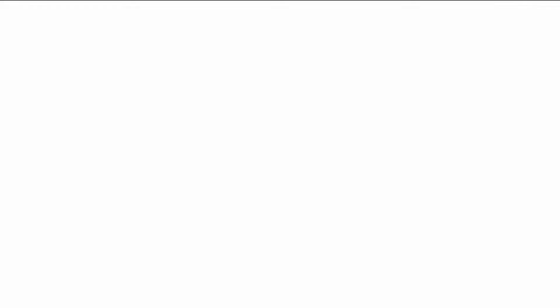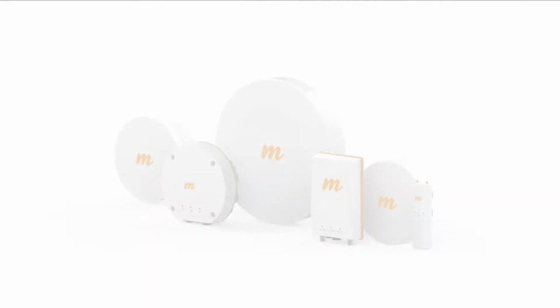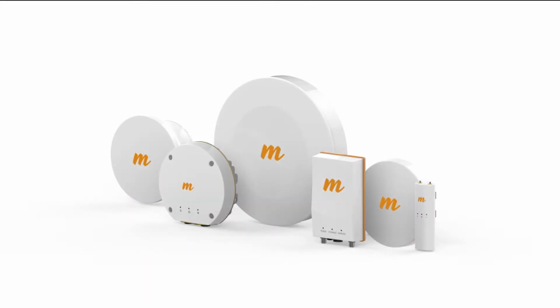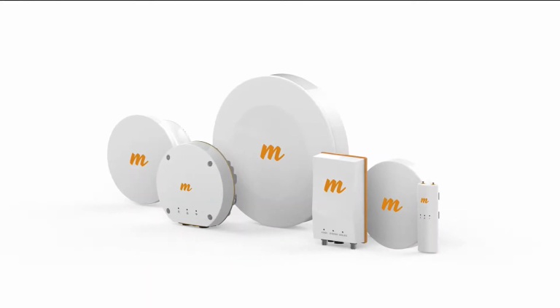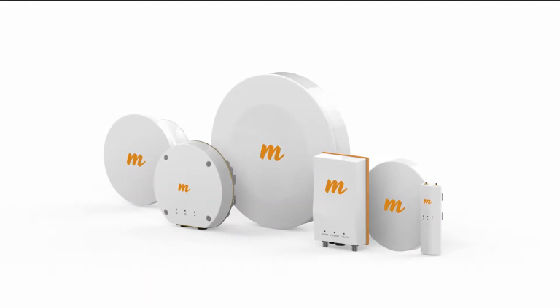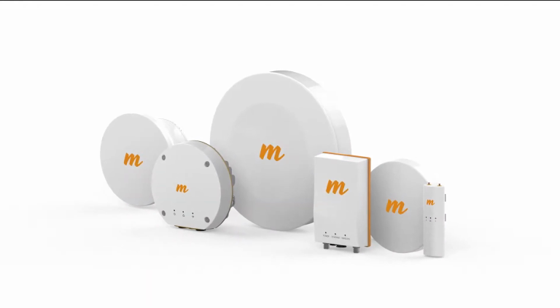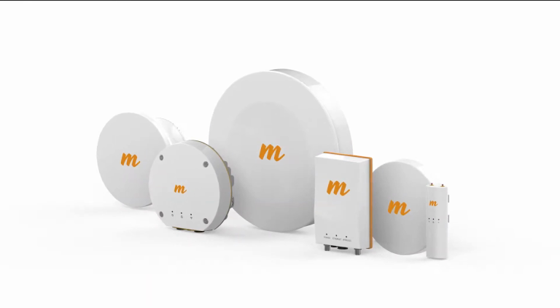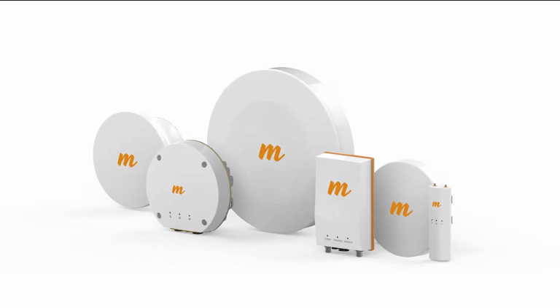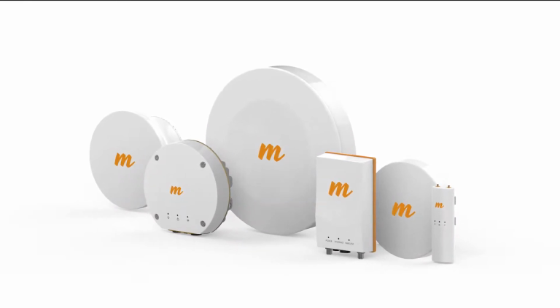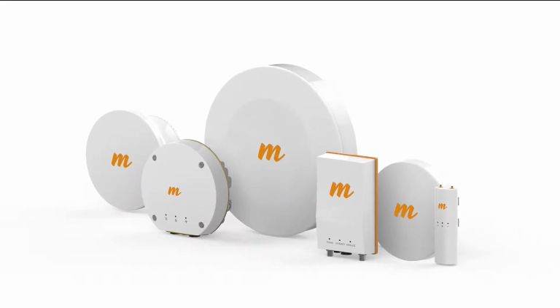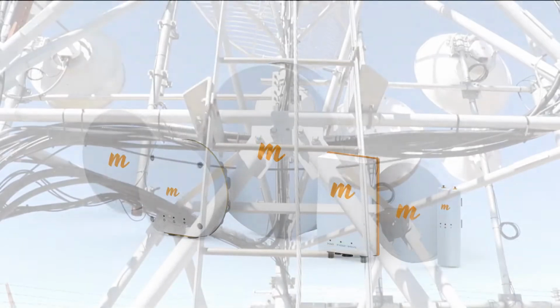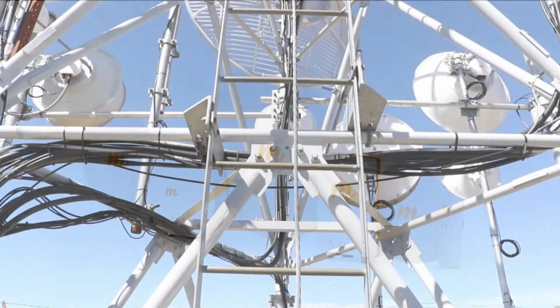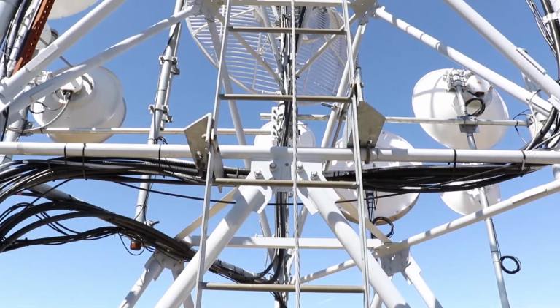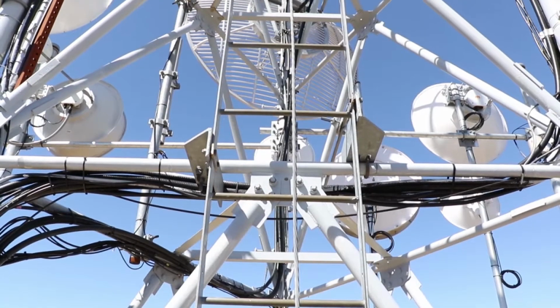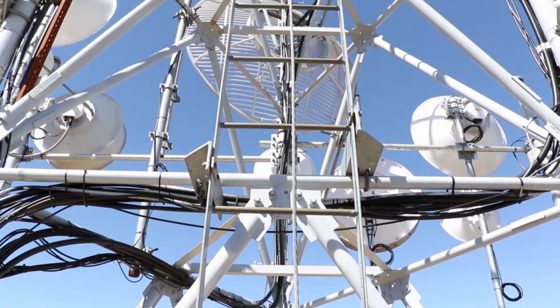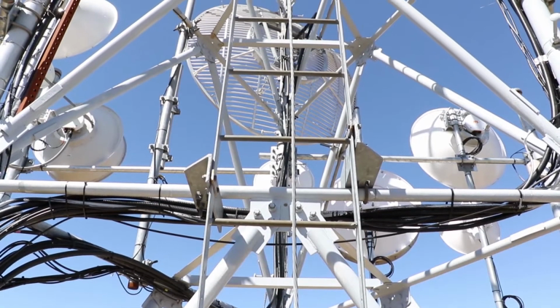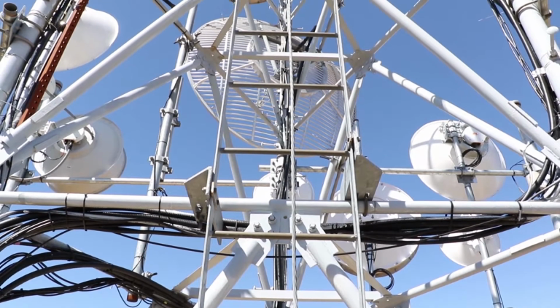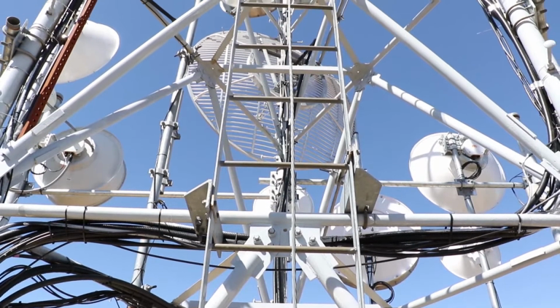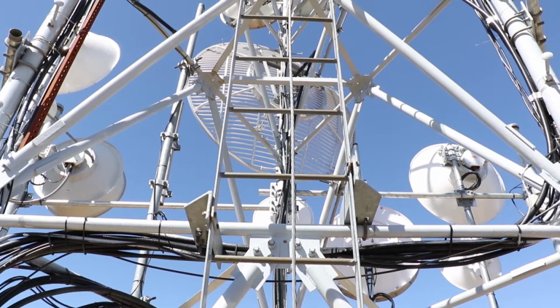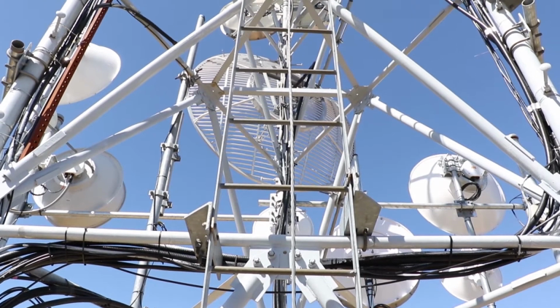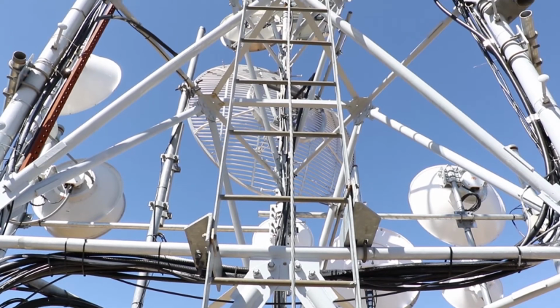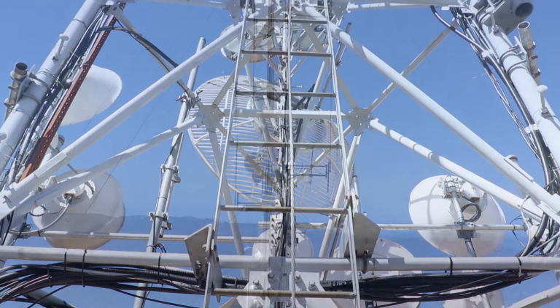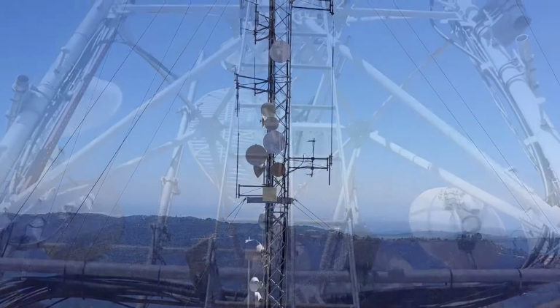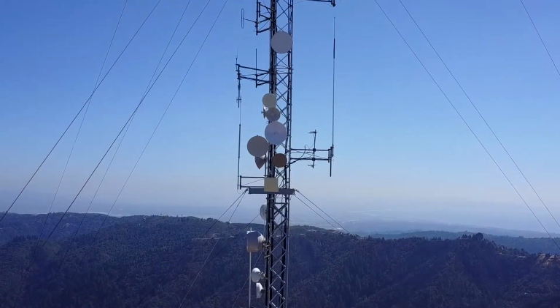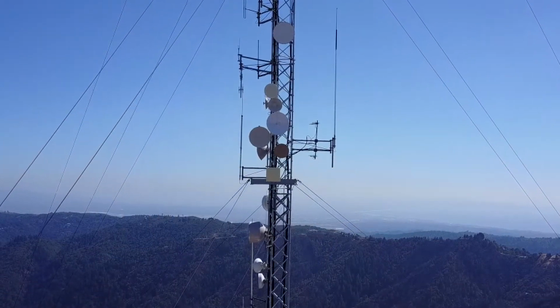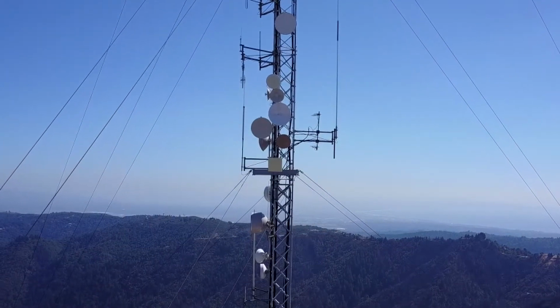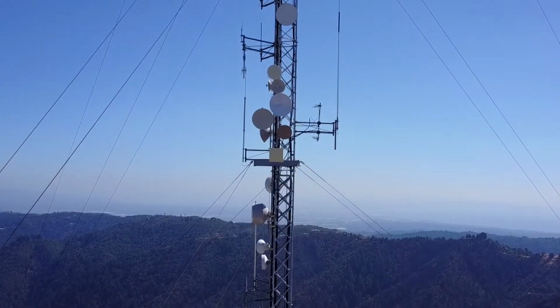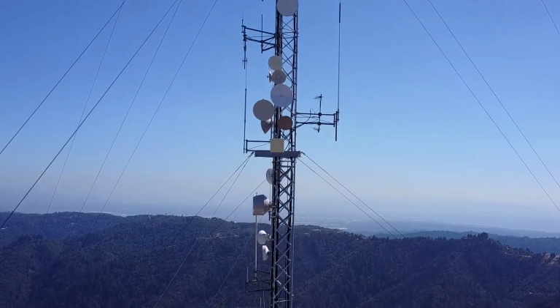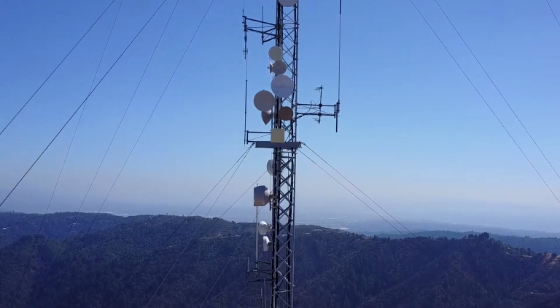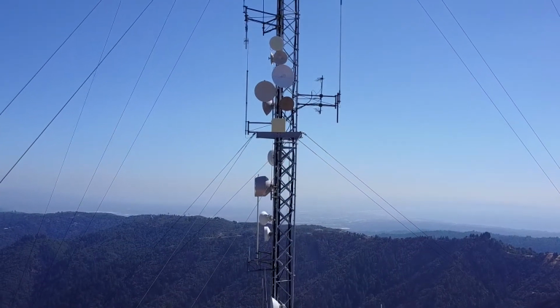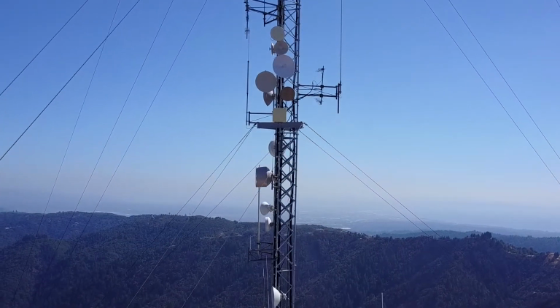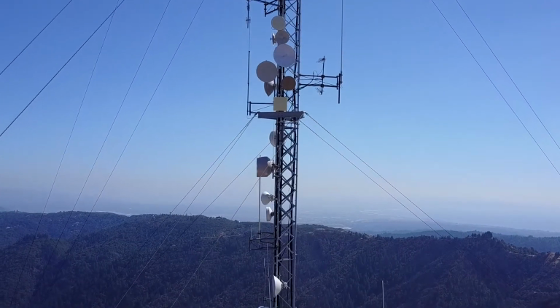With a variety of backhaul solutions in Mimosa's product portfolio, you may be wondering which one is right for you. Mimosa is here to help. For unlicensed 5 GHz backhaul, Mimosa offers a wide range of excellent choices.